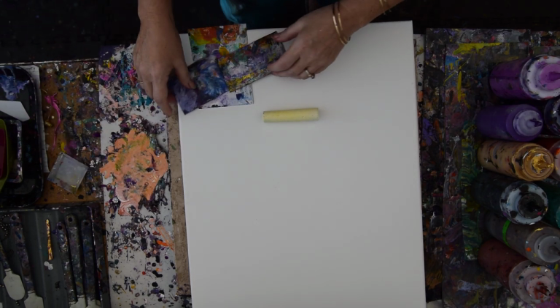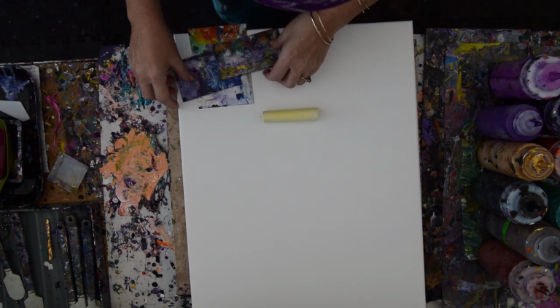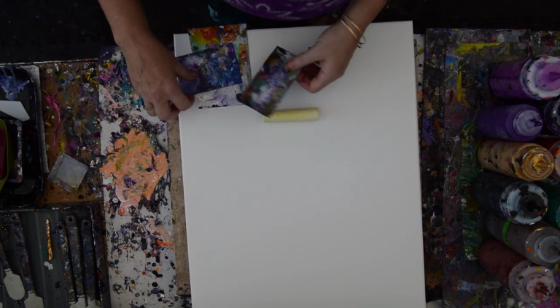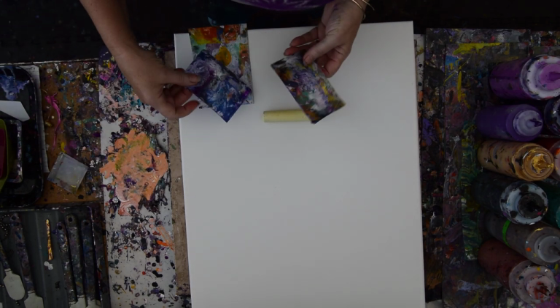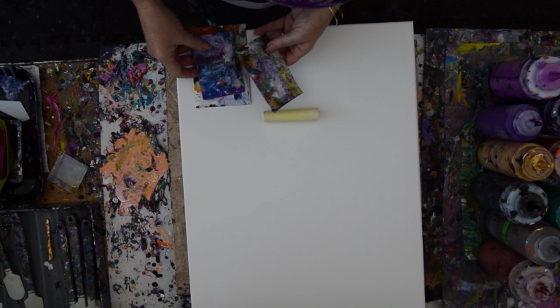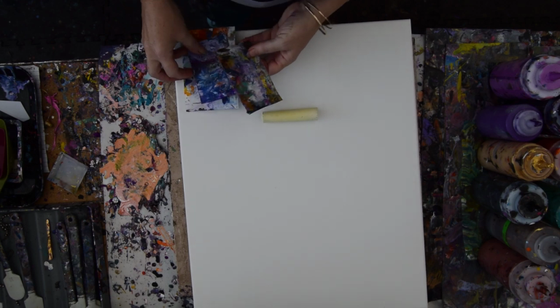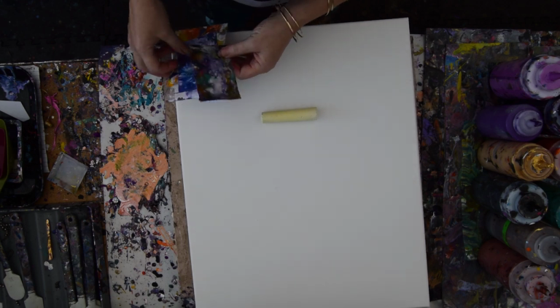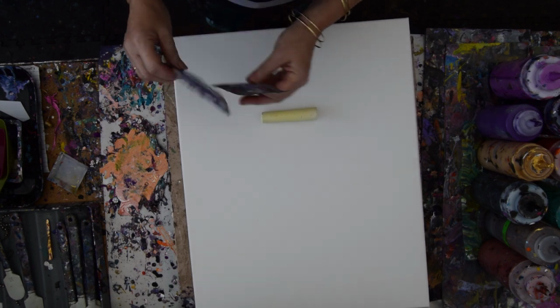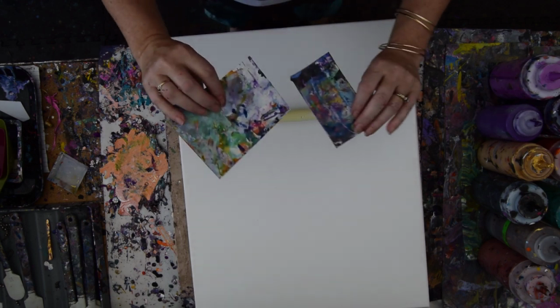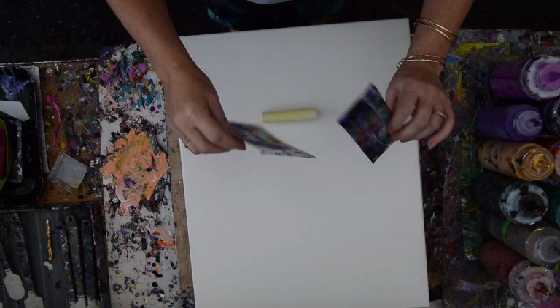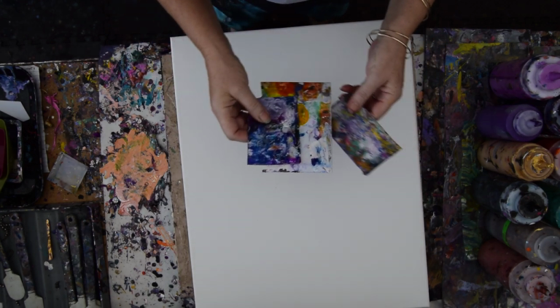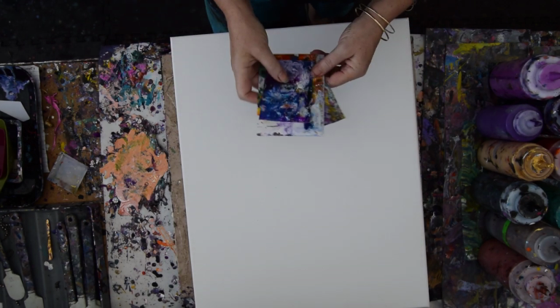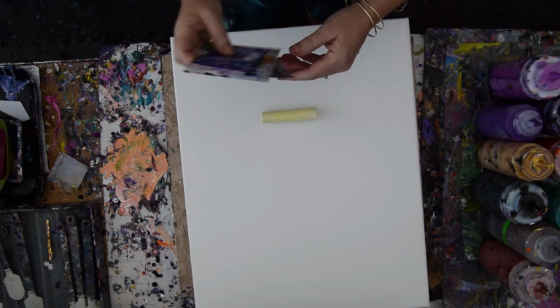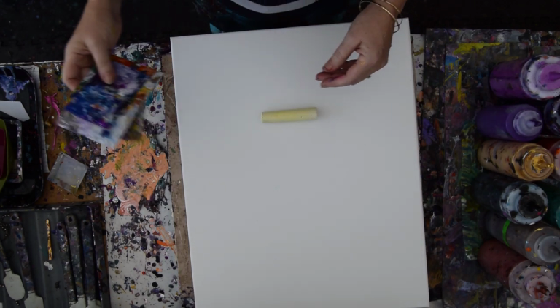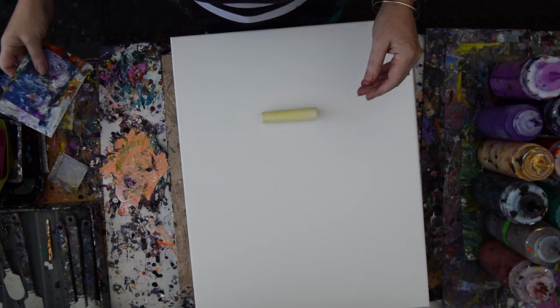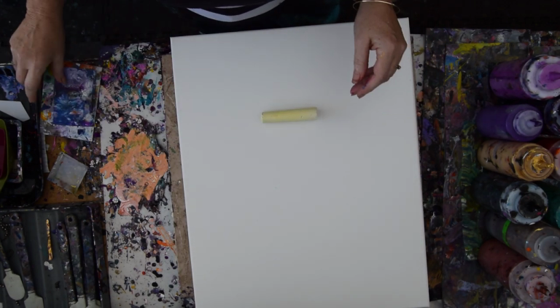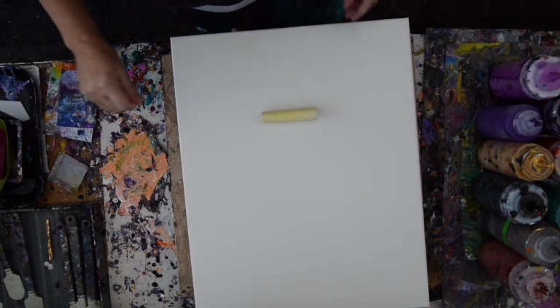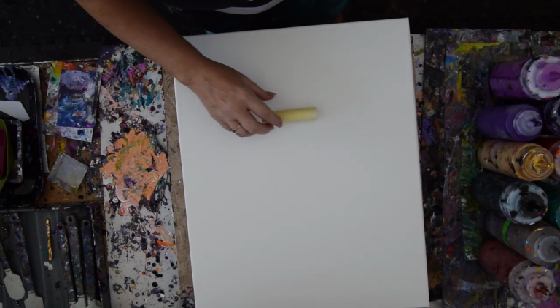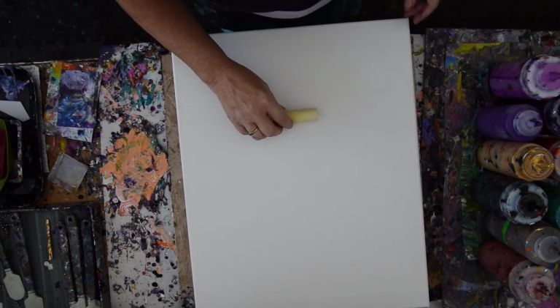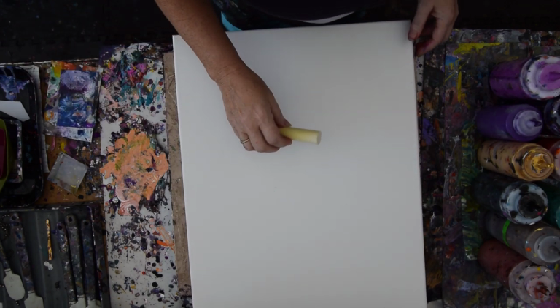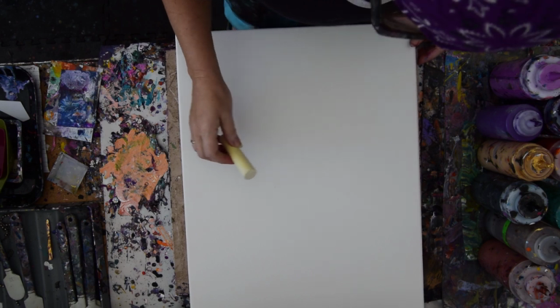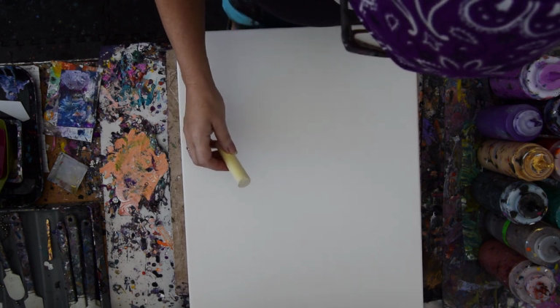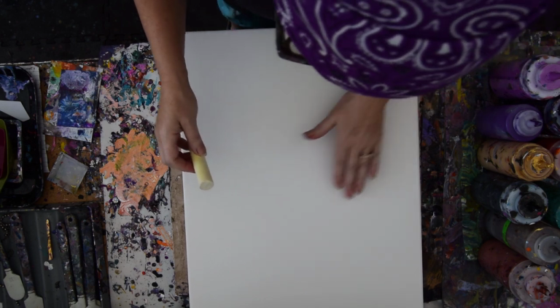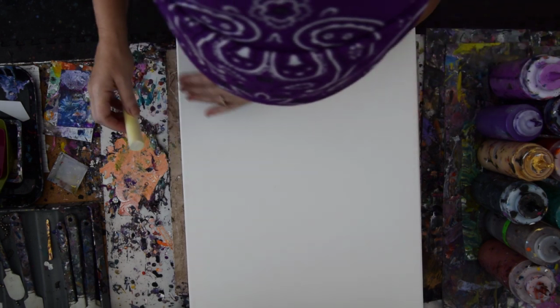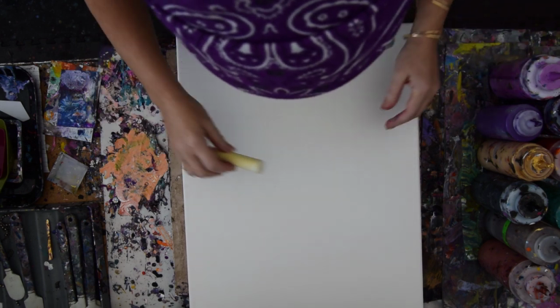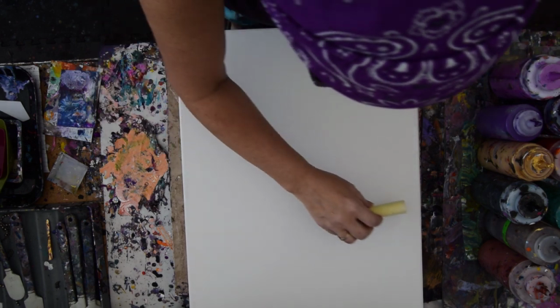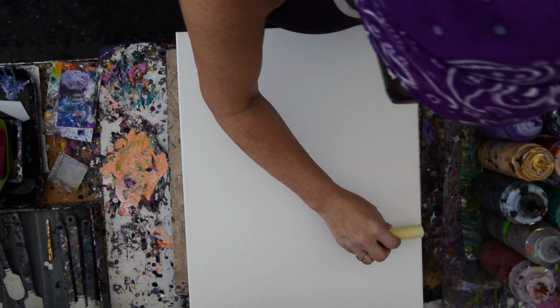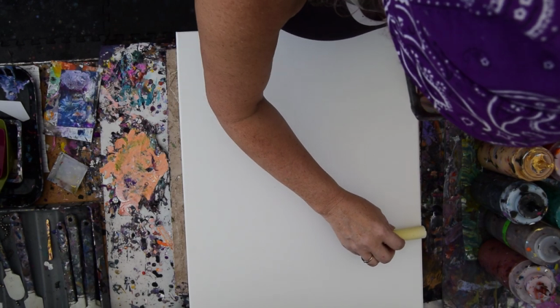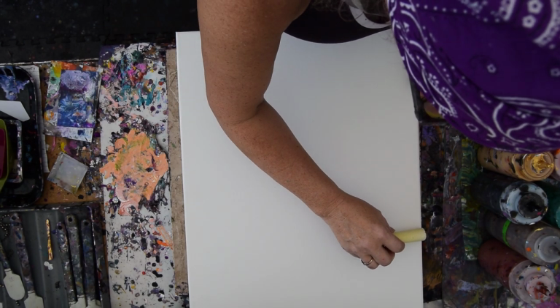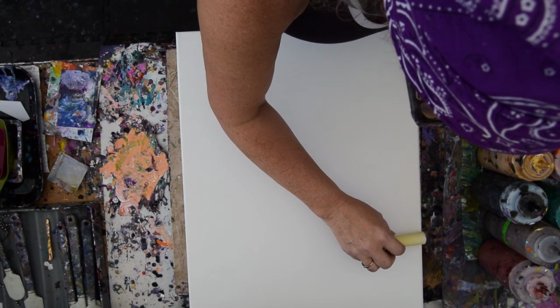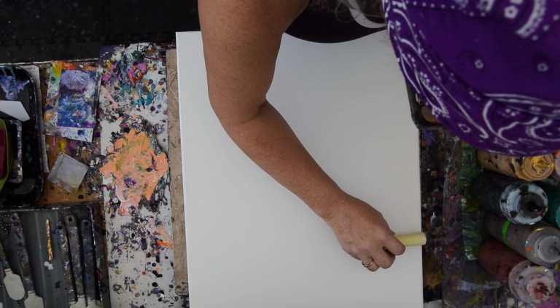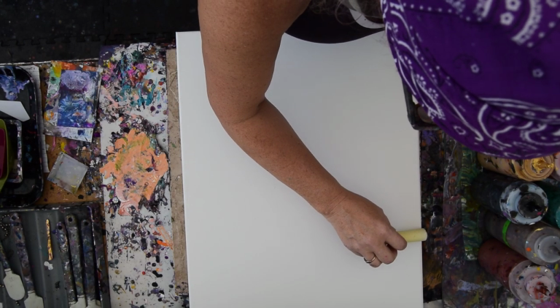So these are acetate cards, just little pieces of edge catcher I've cut up. And I'm thinking about using them for a swipe tool. What I want to do is make some canyons.